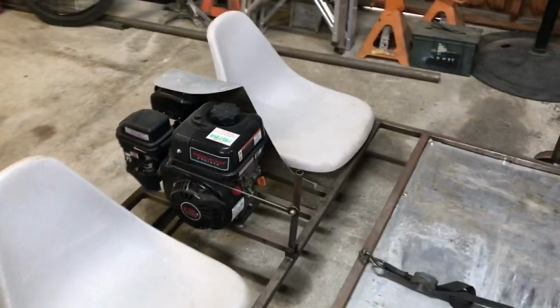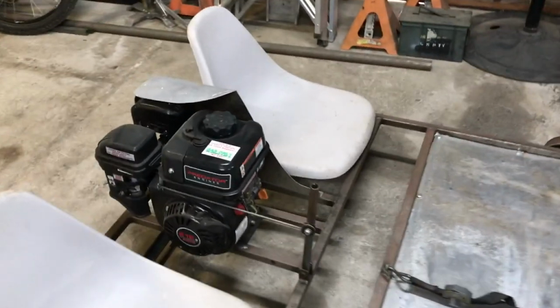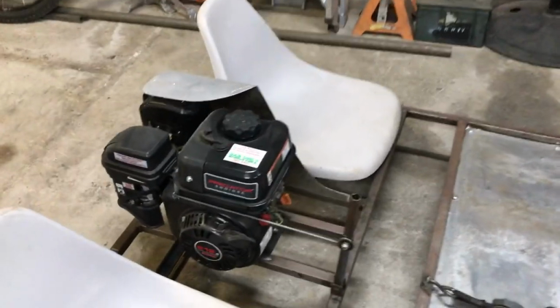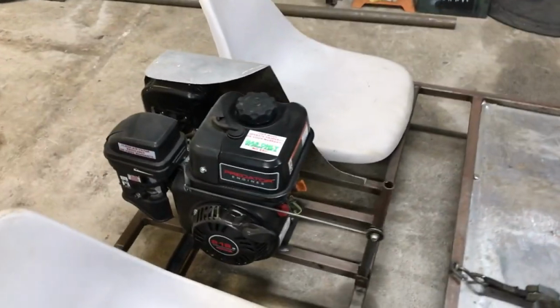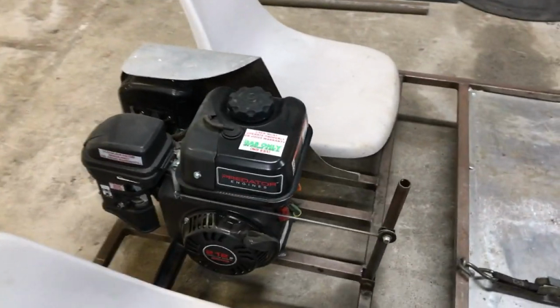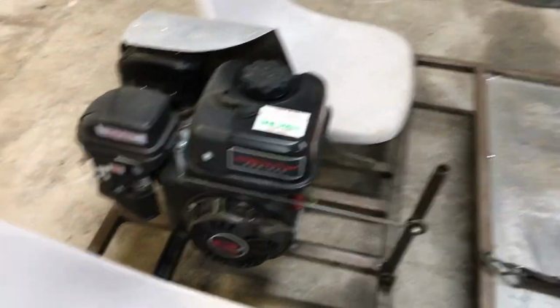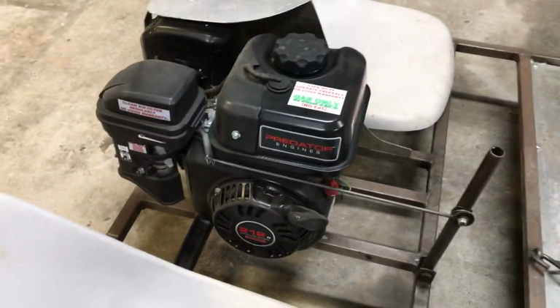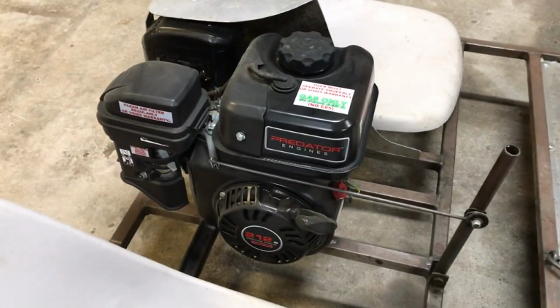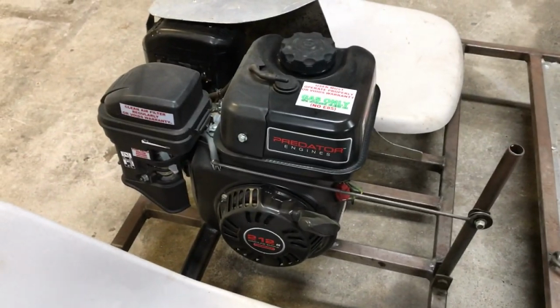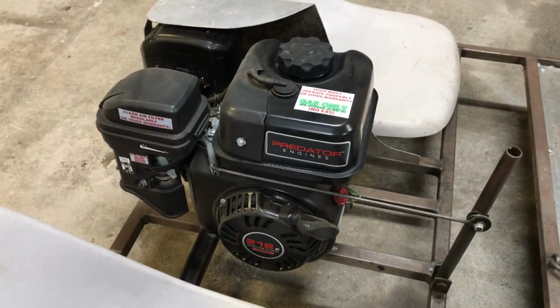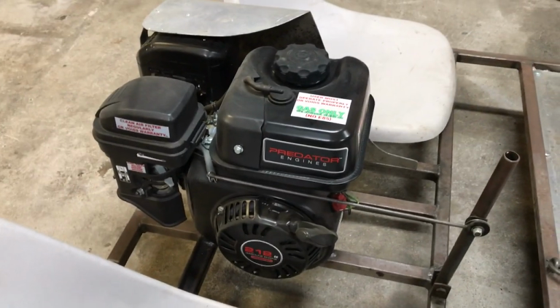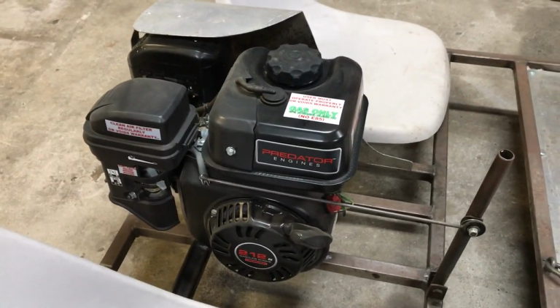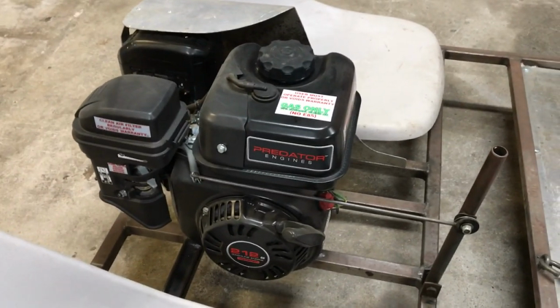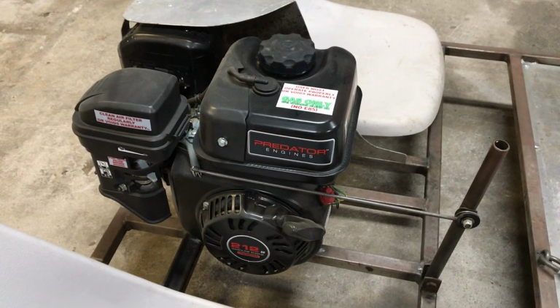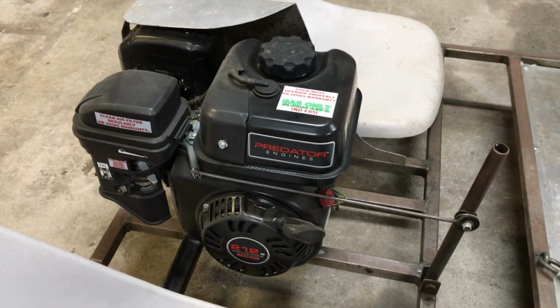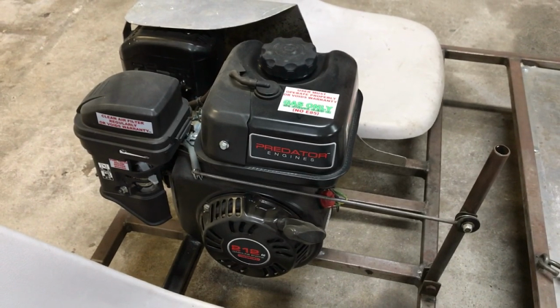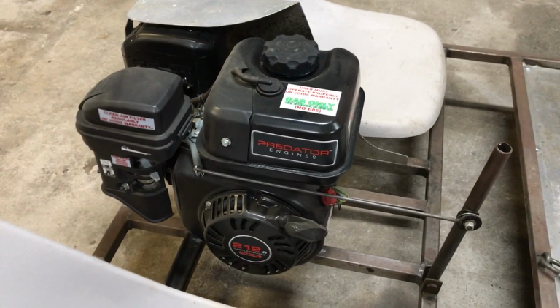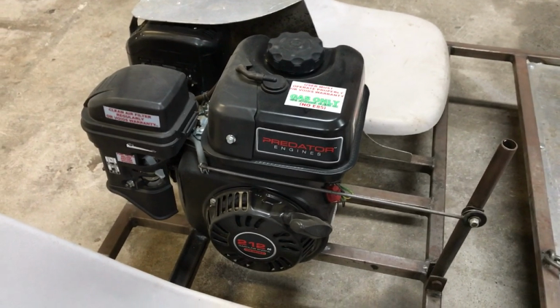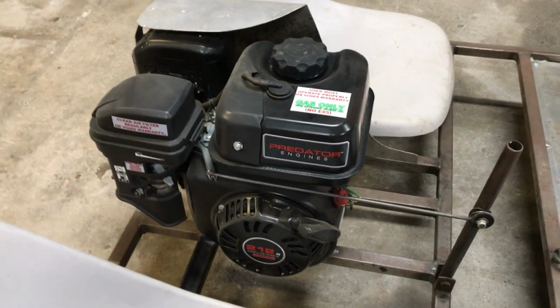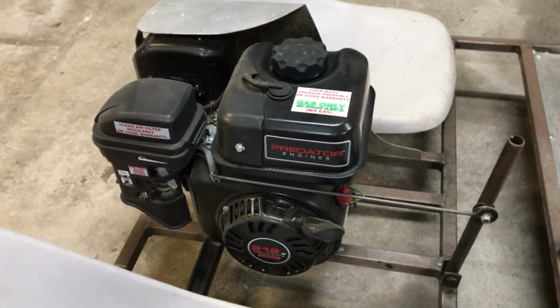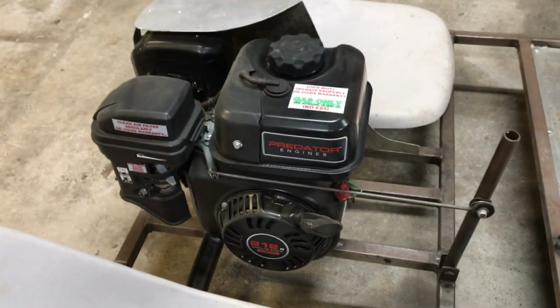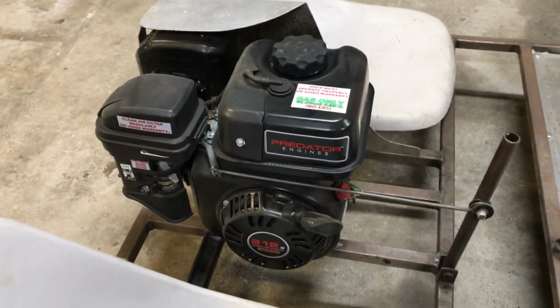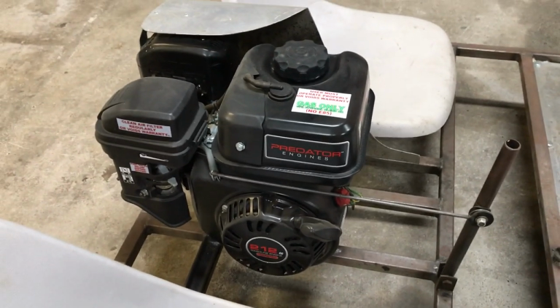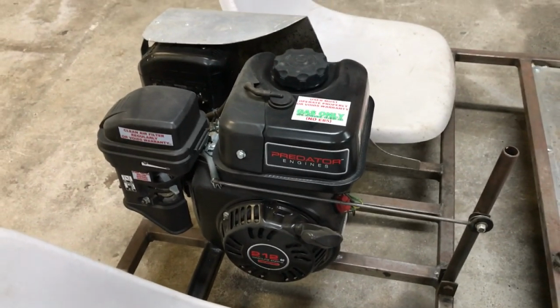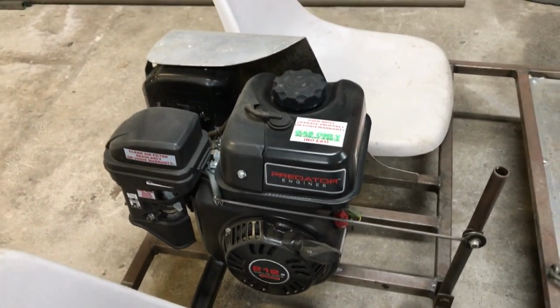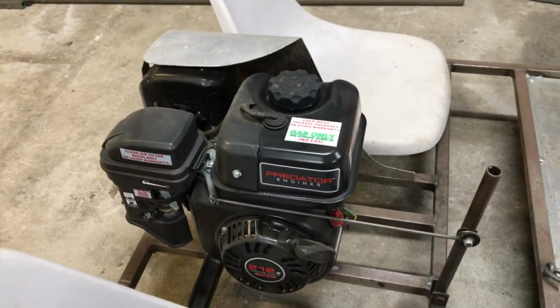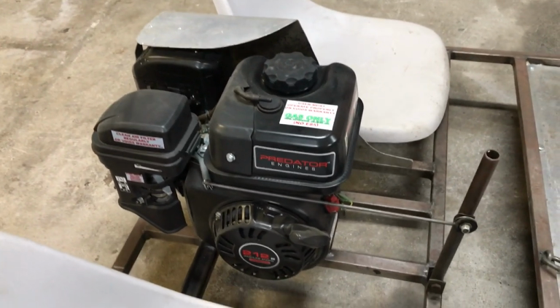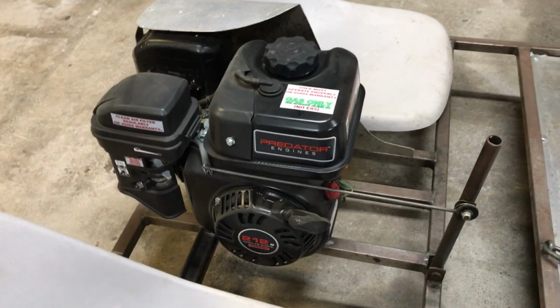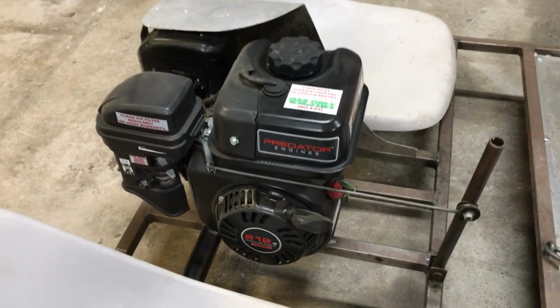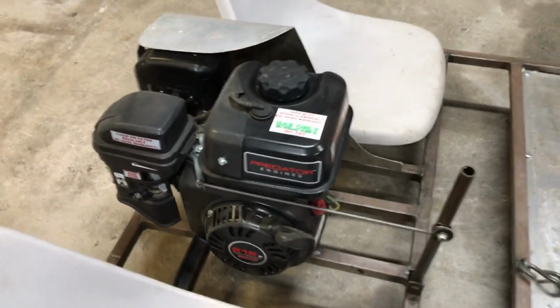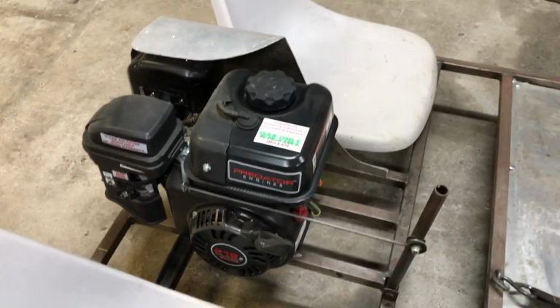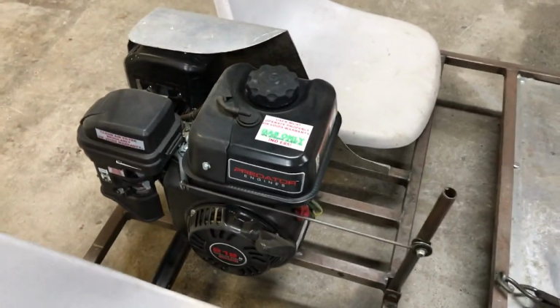The engine is a Harbor Freight 212 cc, six and a half horsepower, four-stroke engine. It comes complete with the fuel tank, the exhaust, basically everything you need to run the engine.